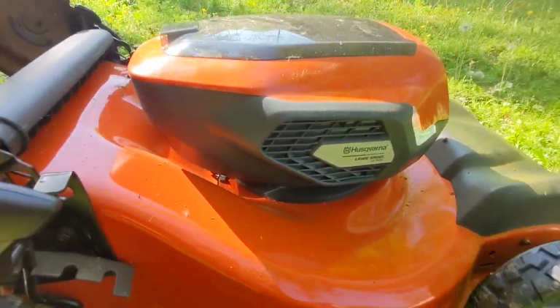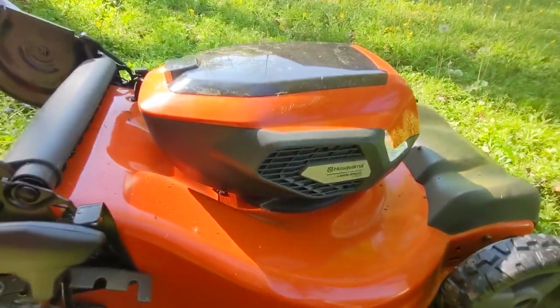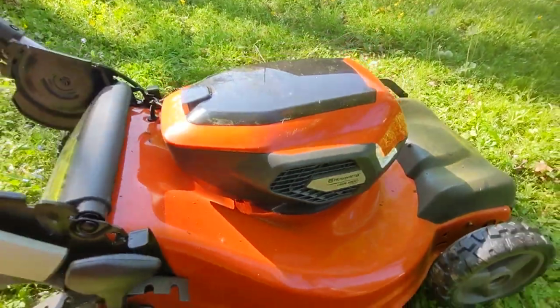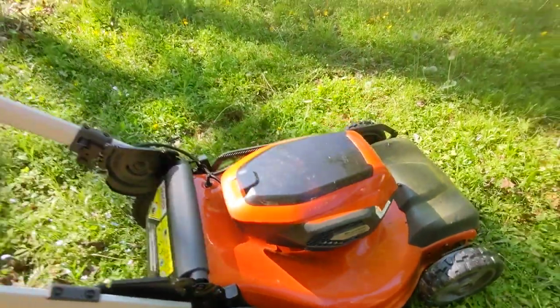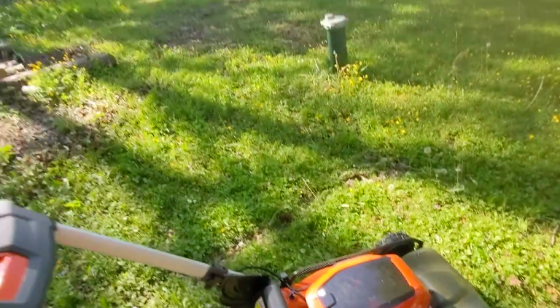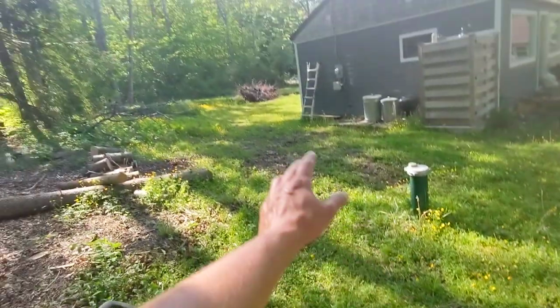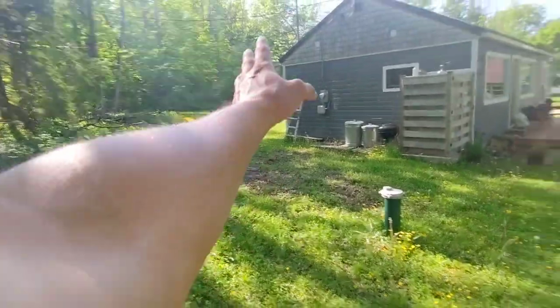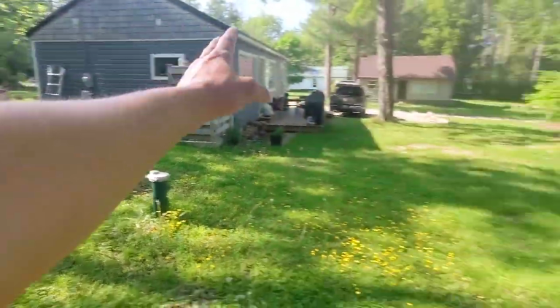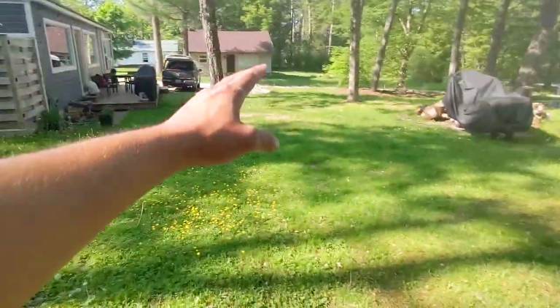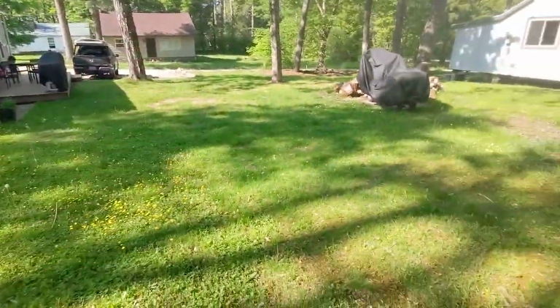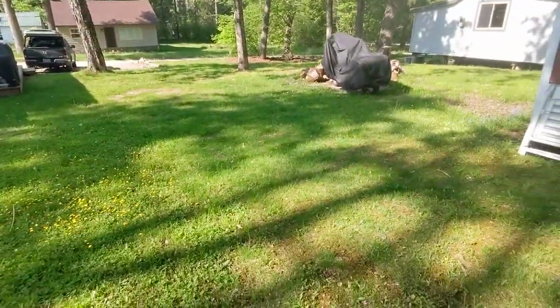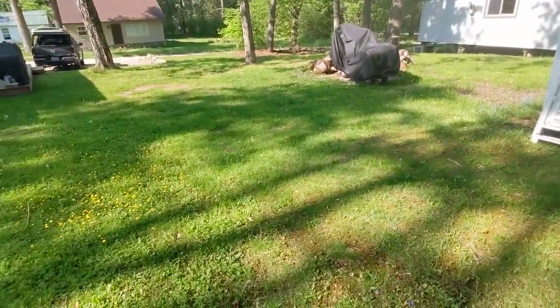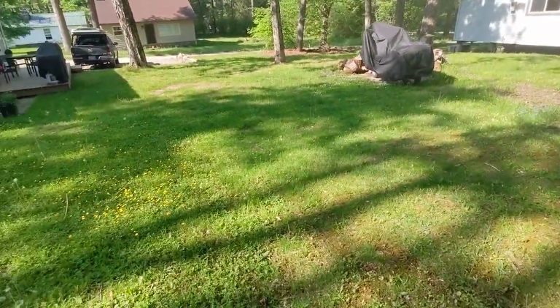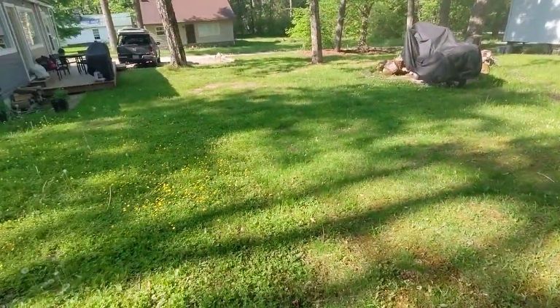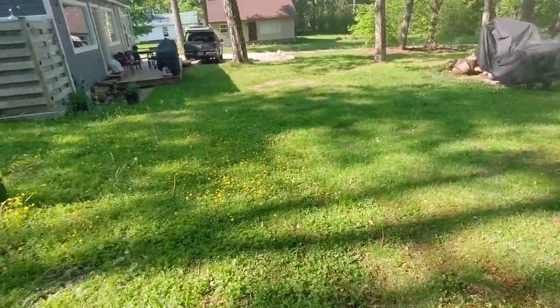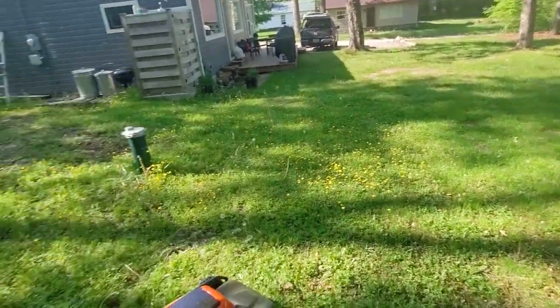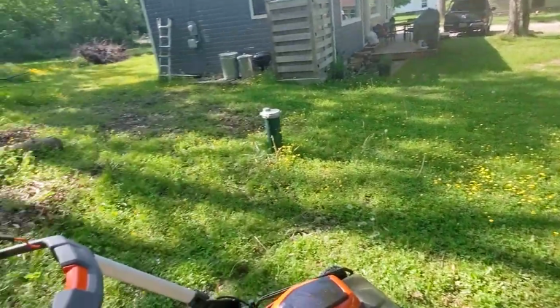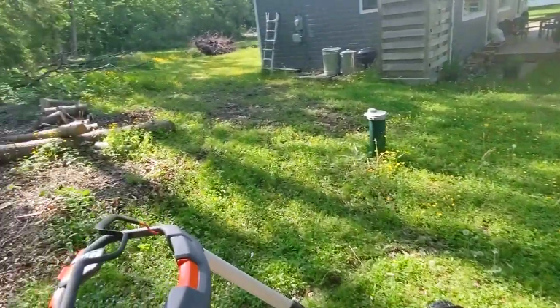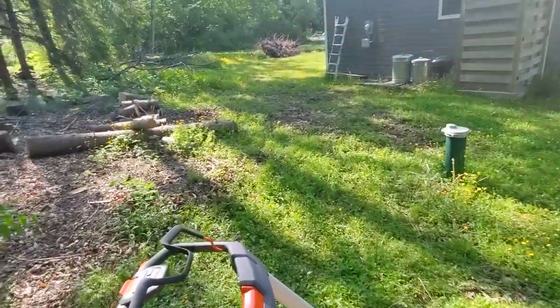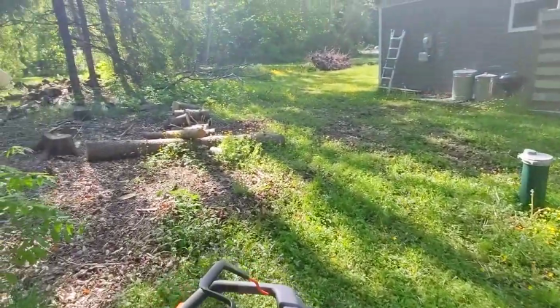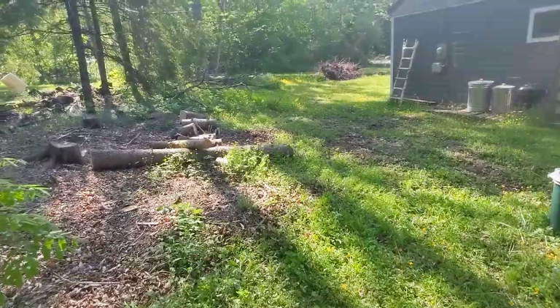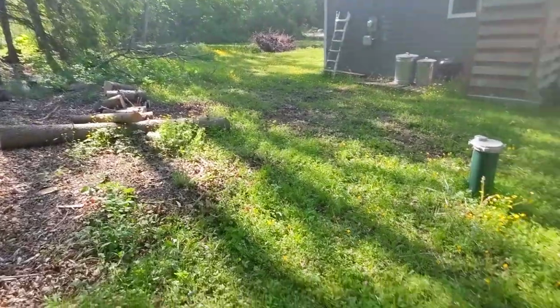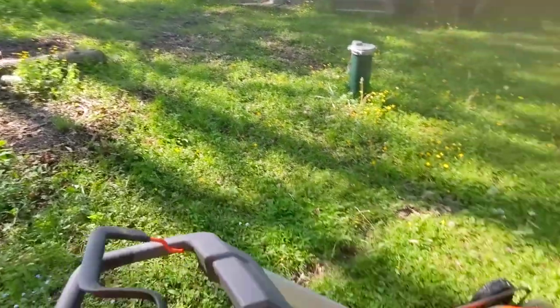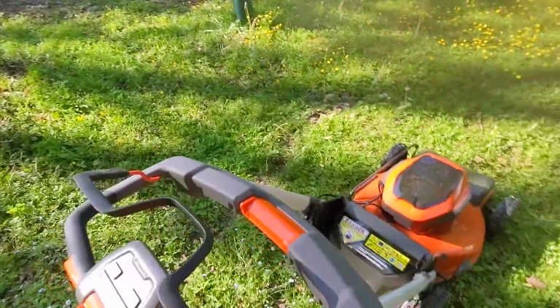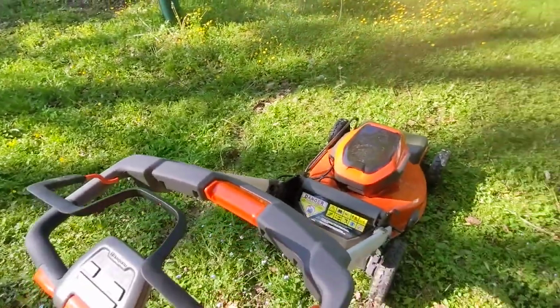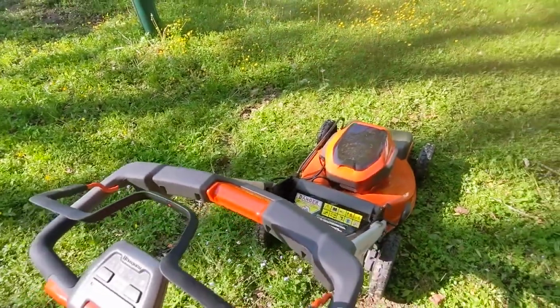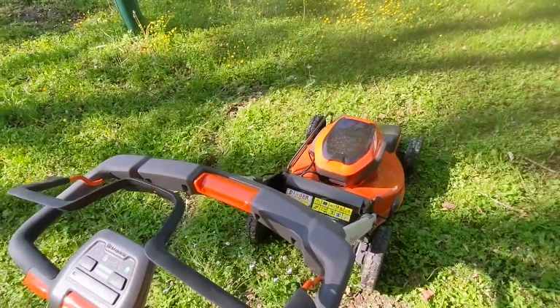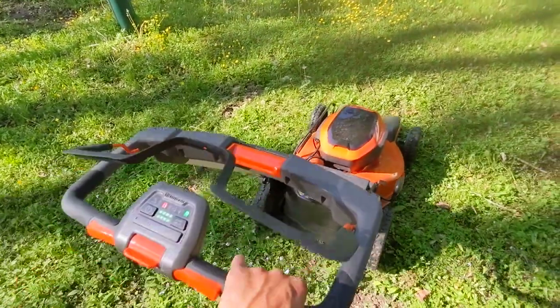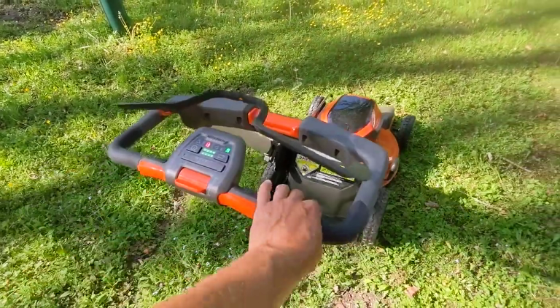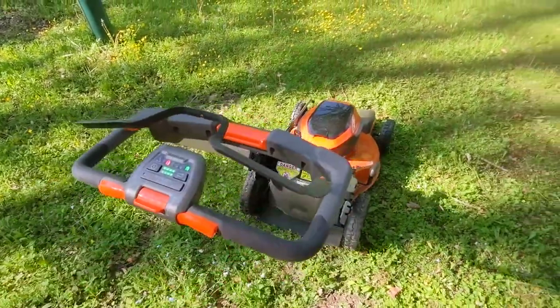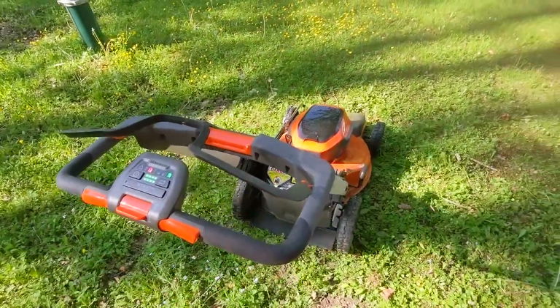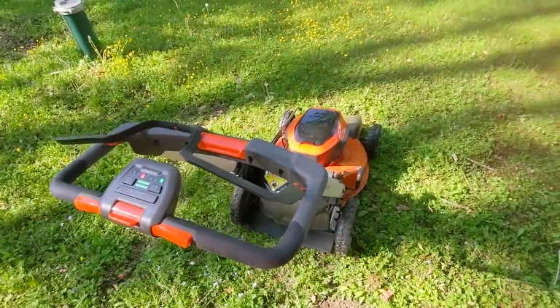It does mow my entire lawn on a pair of batteries, which is probably a third of an acre. It does really, really well, and I have yet to run out of battery juice on that third of an acre.